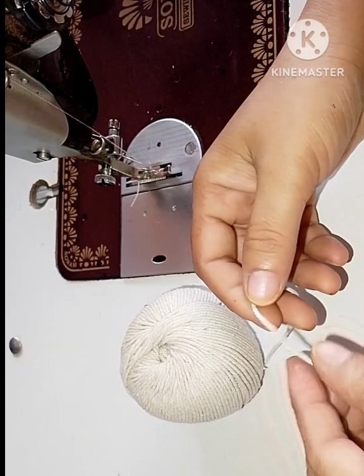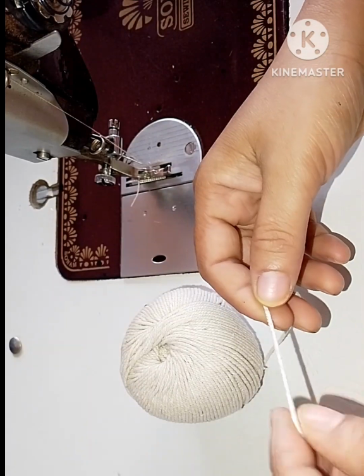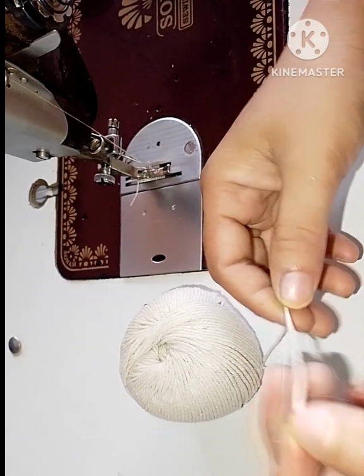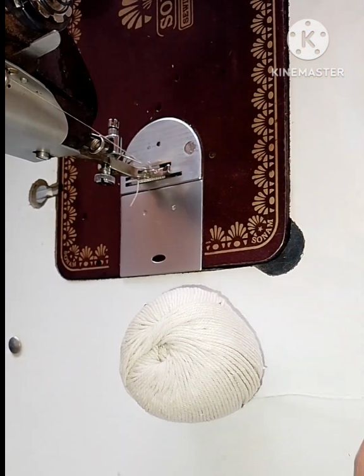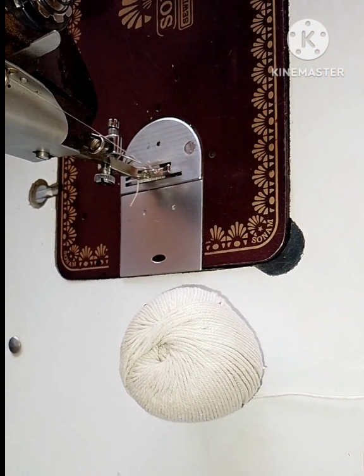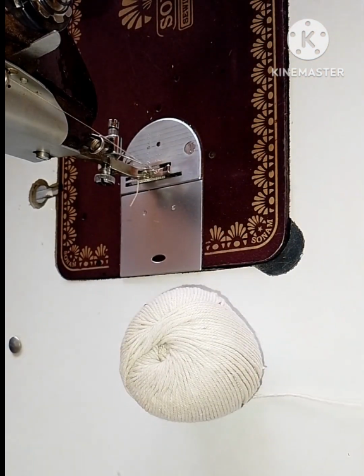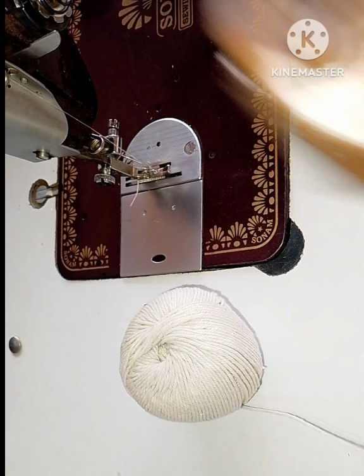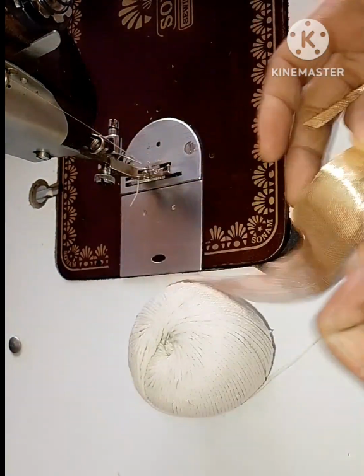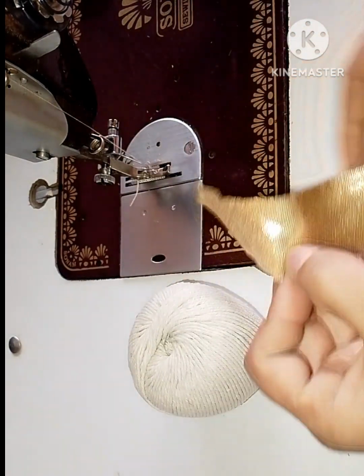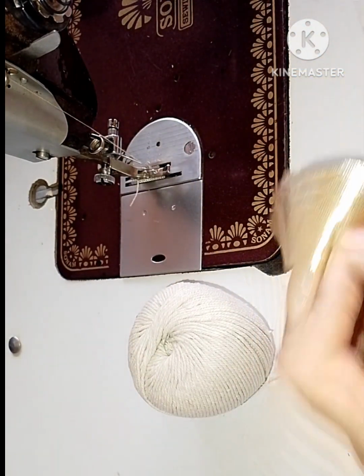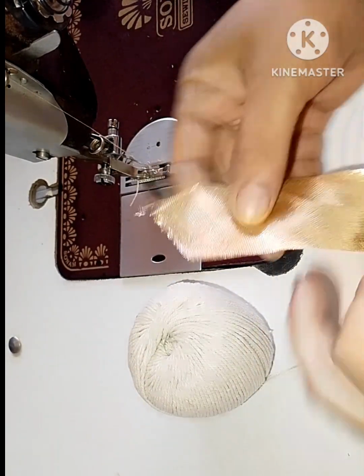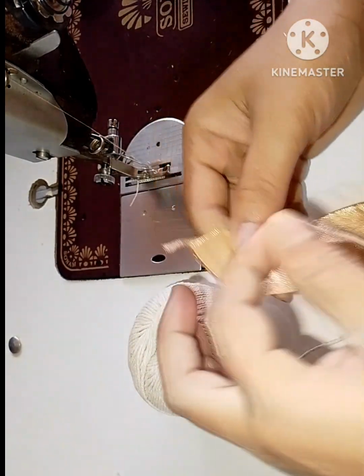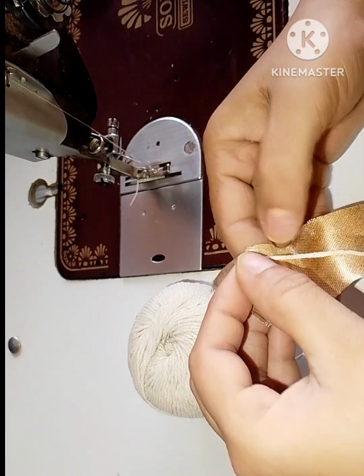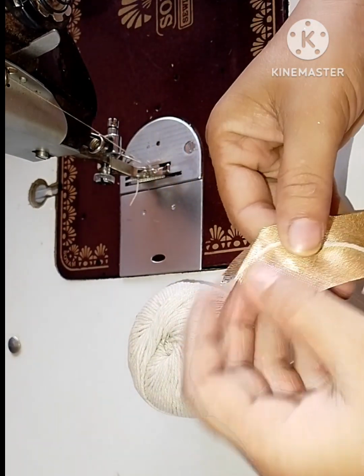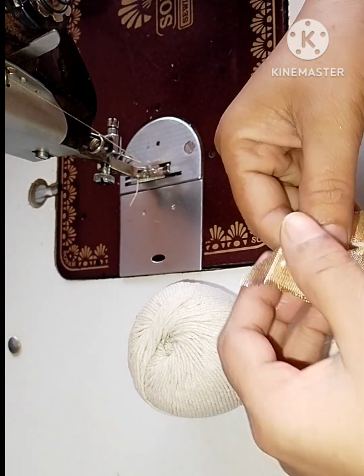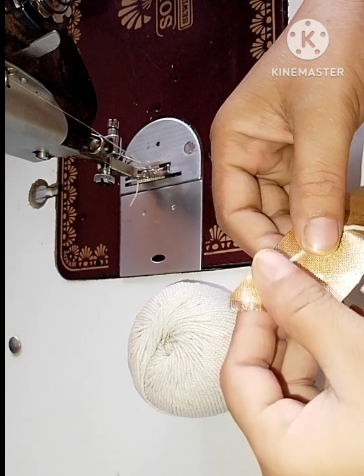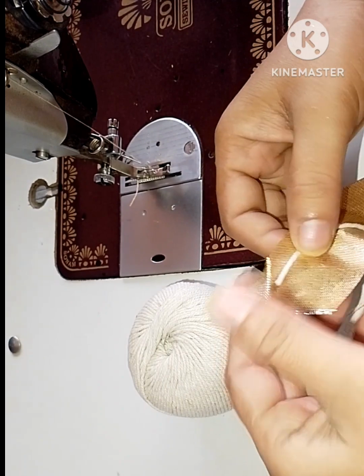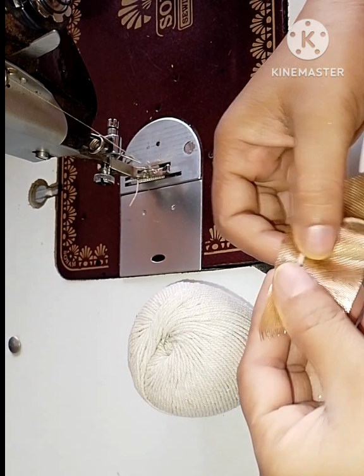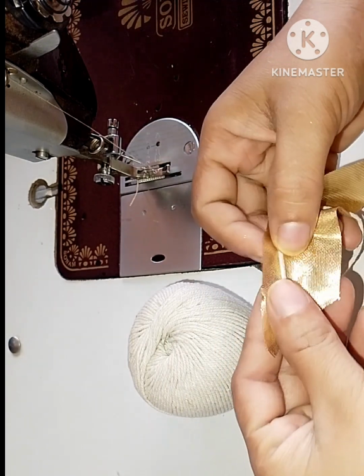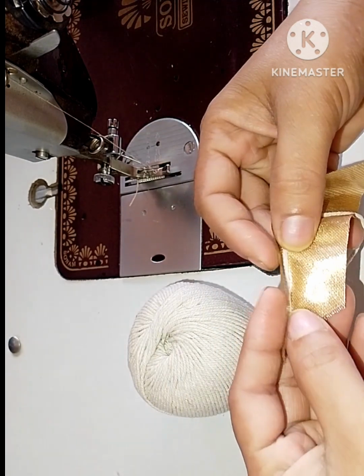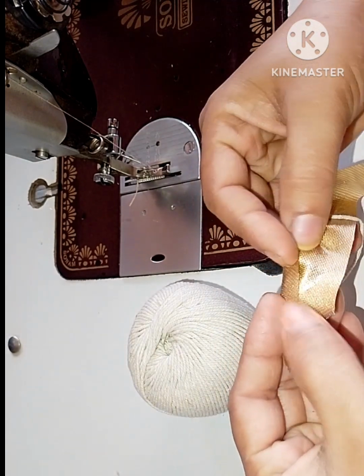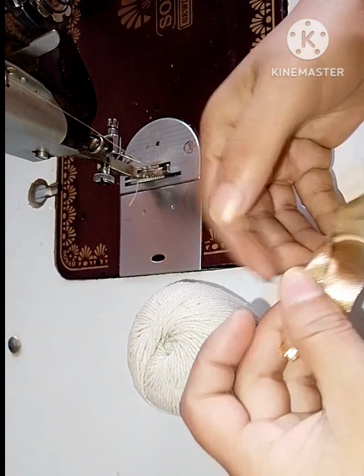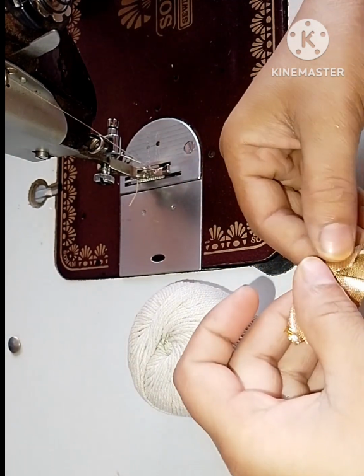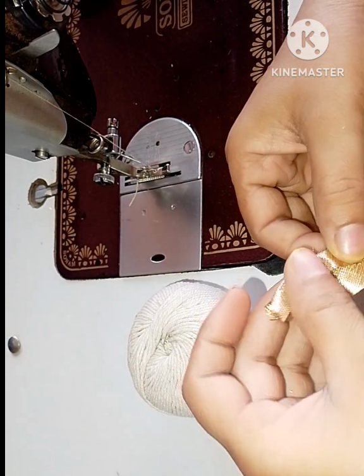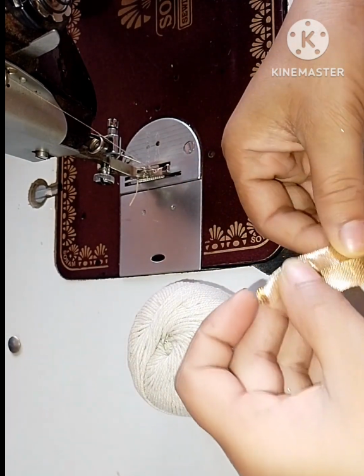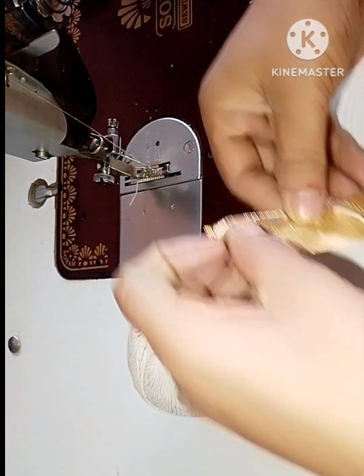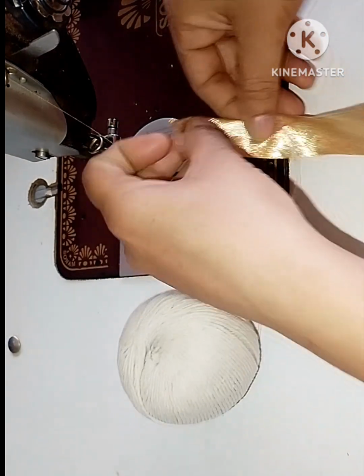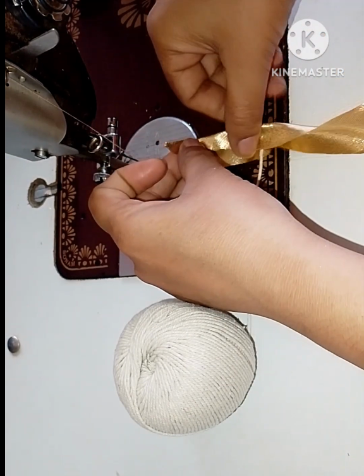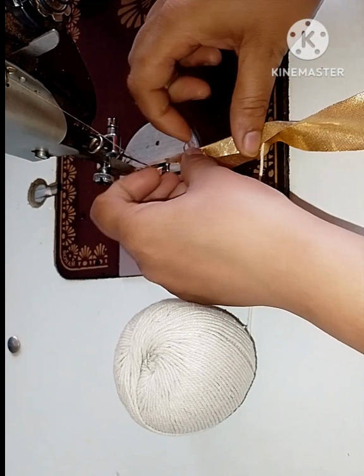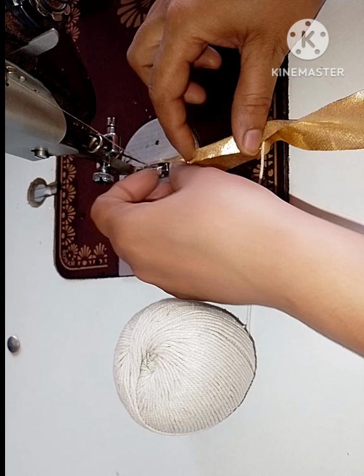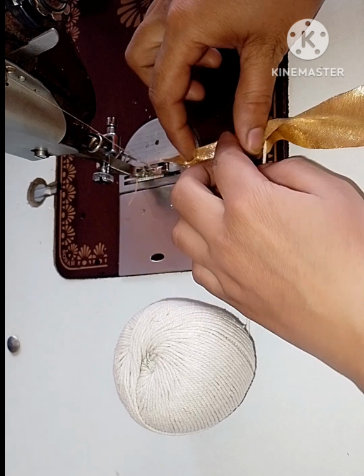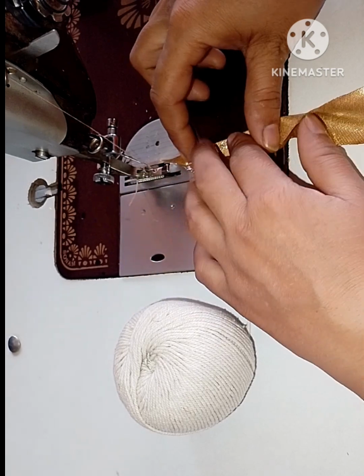Hello everyone, welcome to the YouTube channel. Today we will learn piping, which is very easy and easy to use. Let's start.